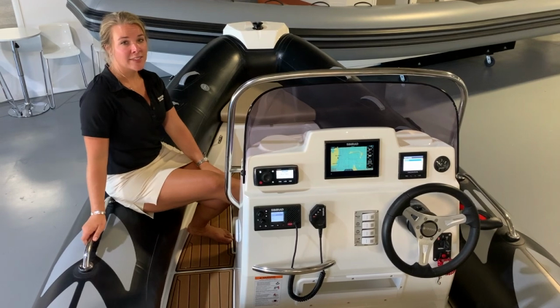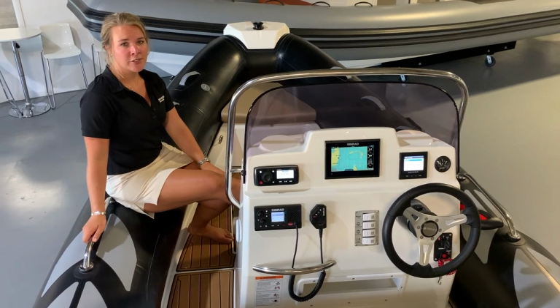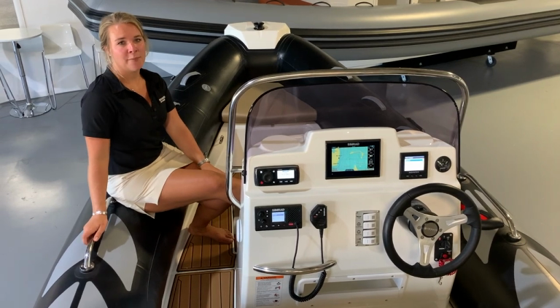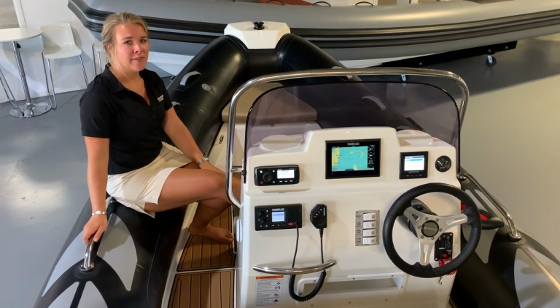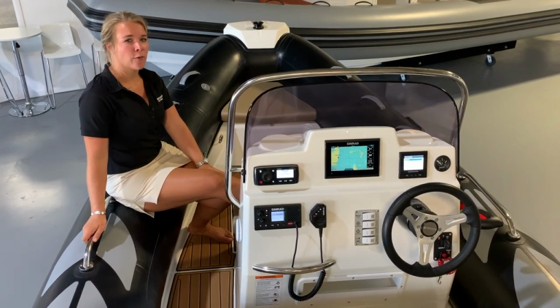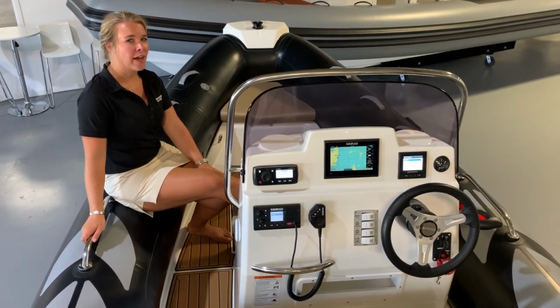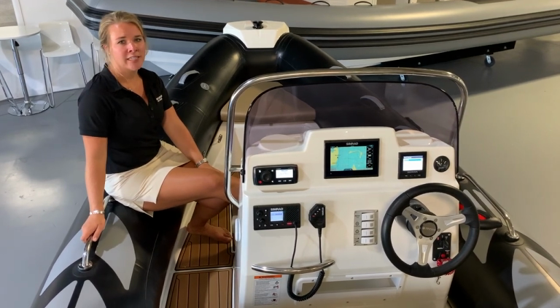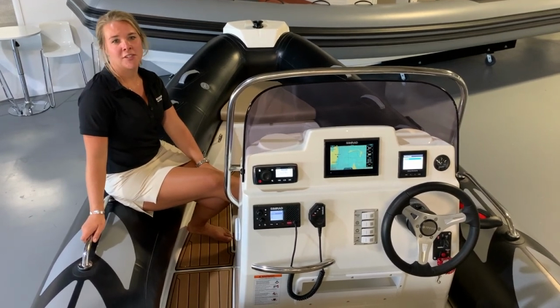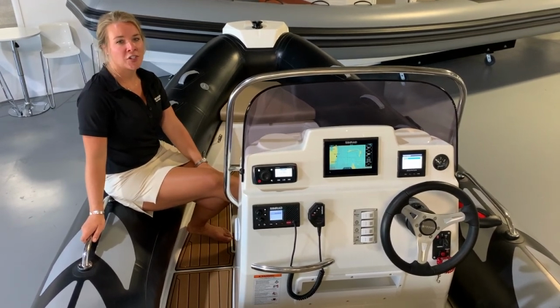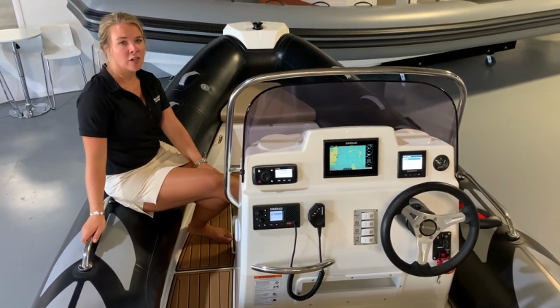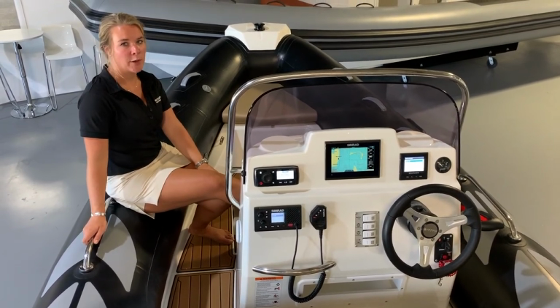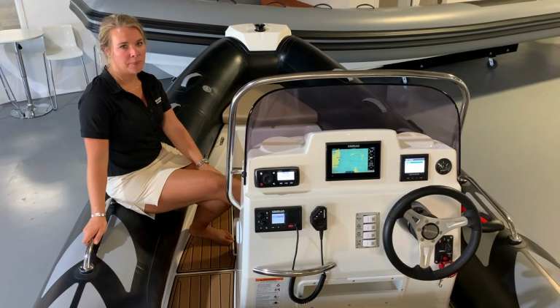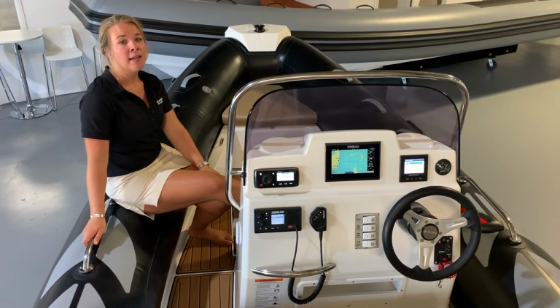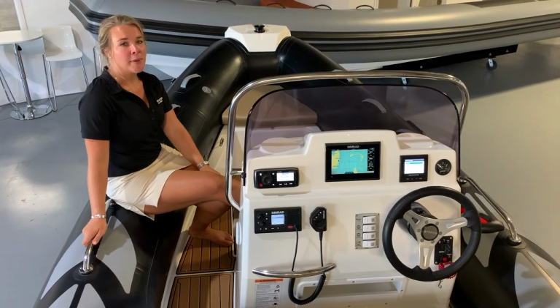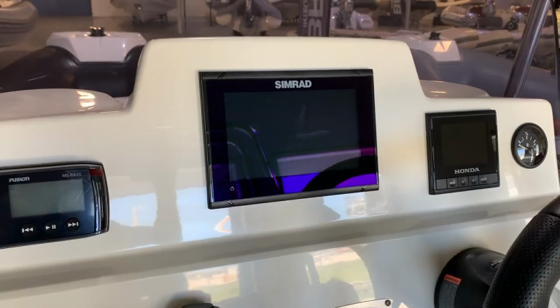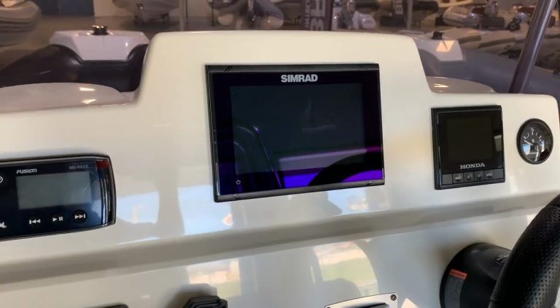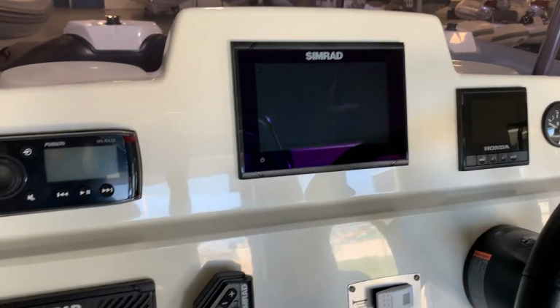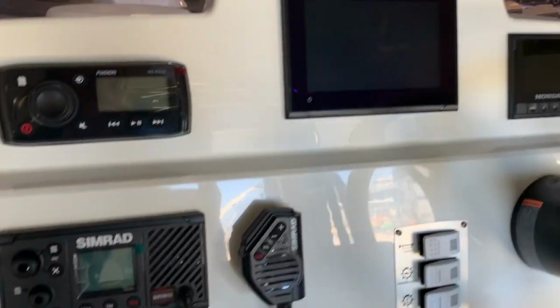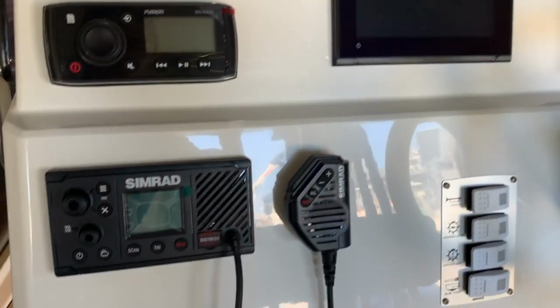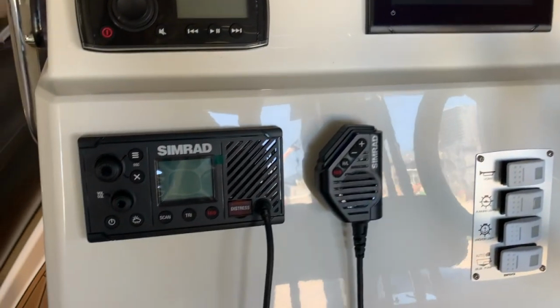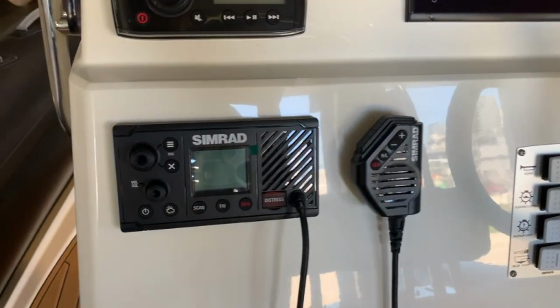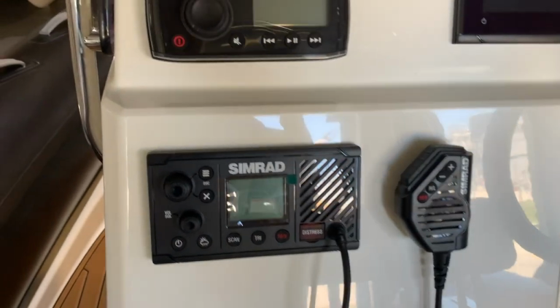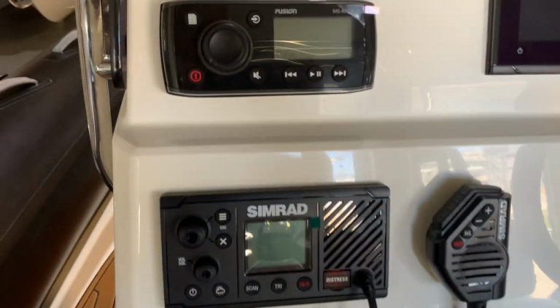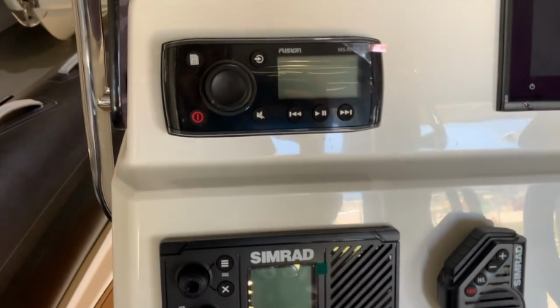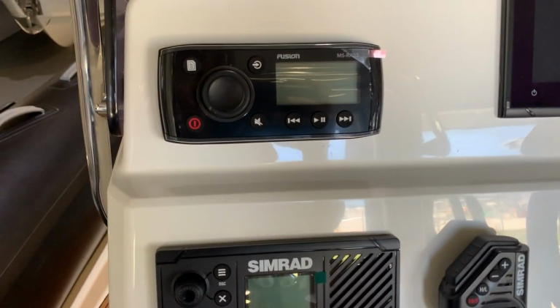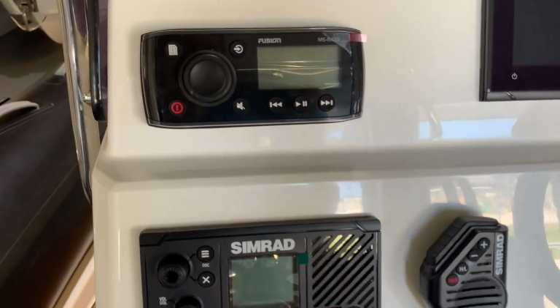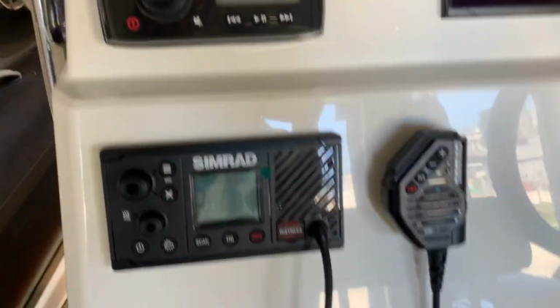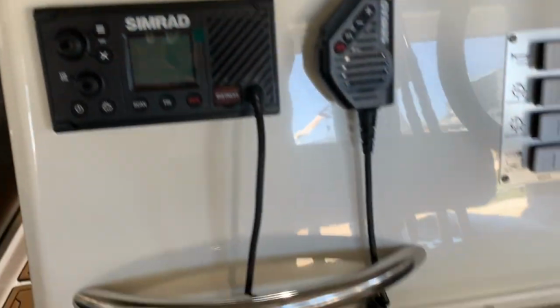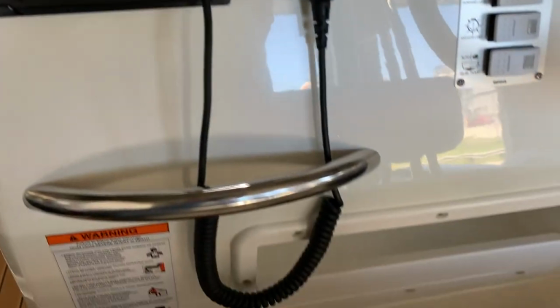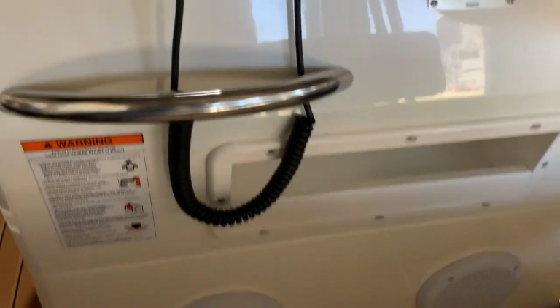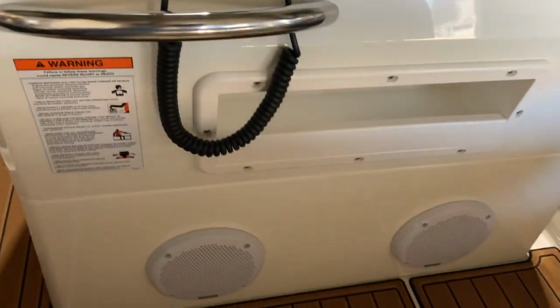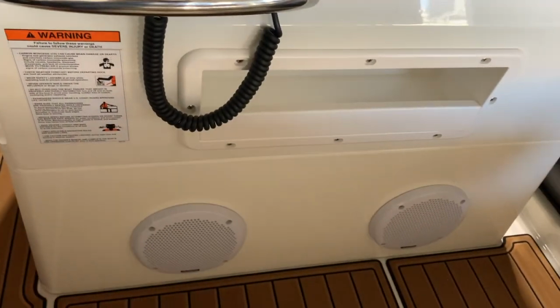The center-console design makes the Navigator 485 a great substitute for a traditional hard-sided boat. Specked out with Simrad GPS, VHF, and a Fusion Bluetooth radio with a pair of speakers, this center-console style boat provides comfort with functionality.